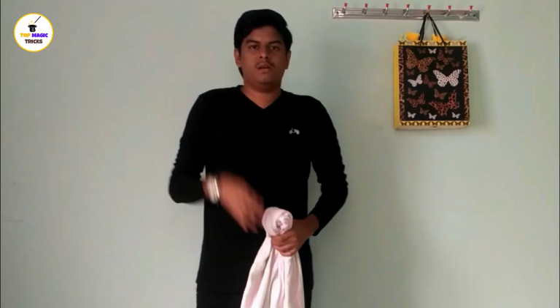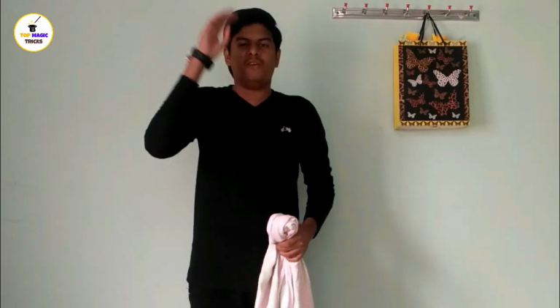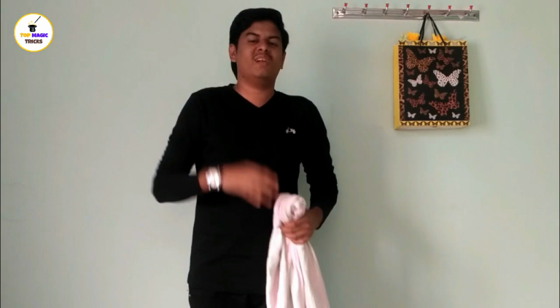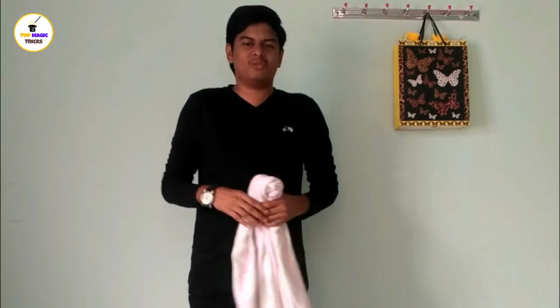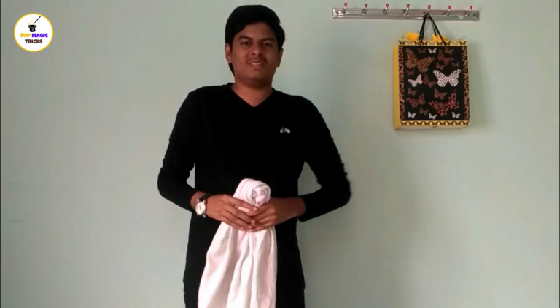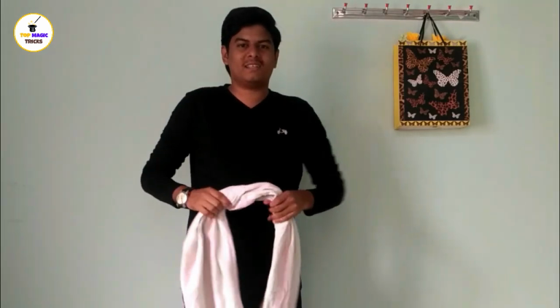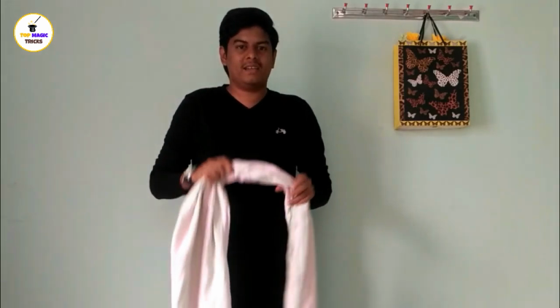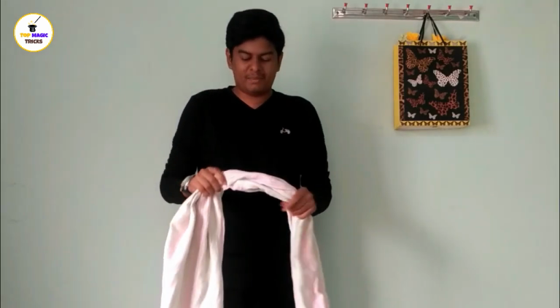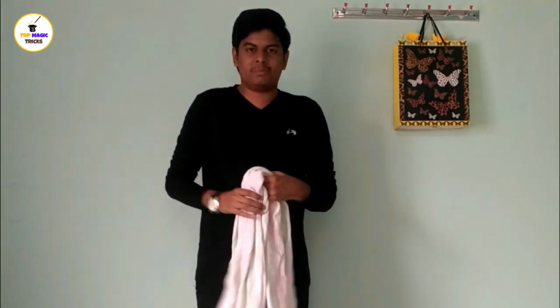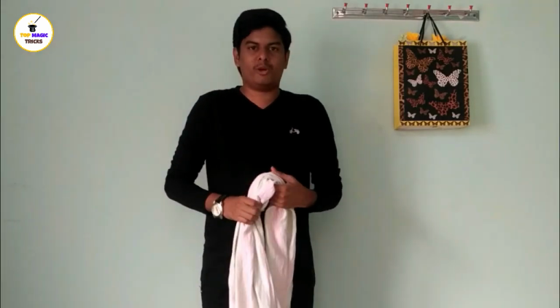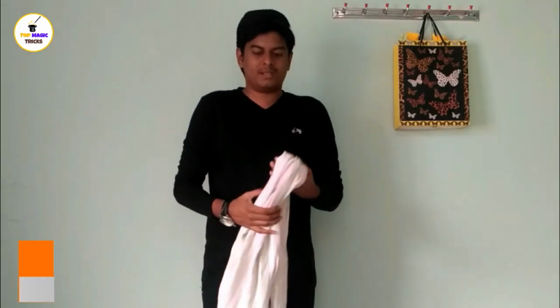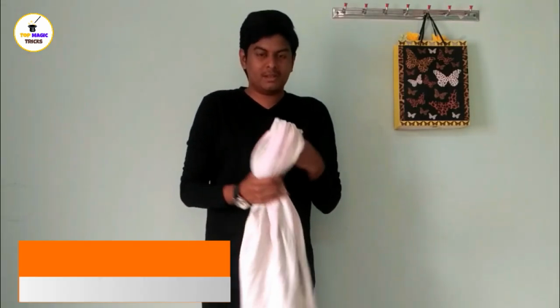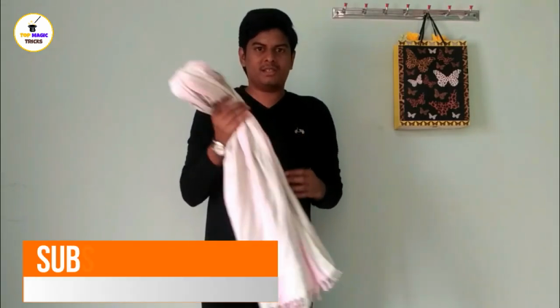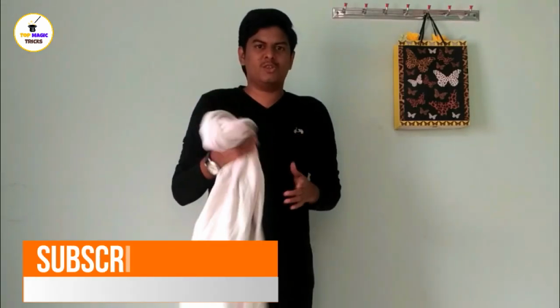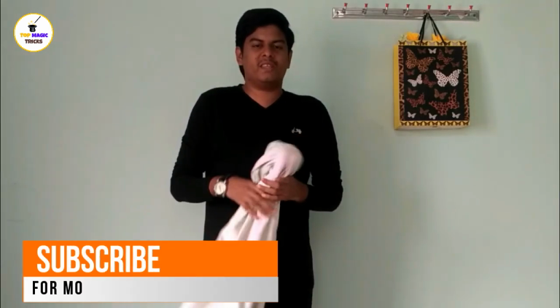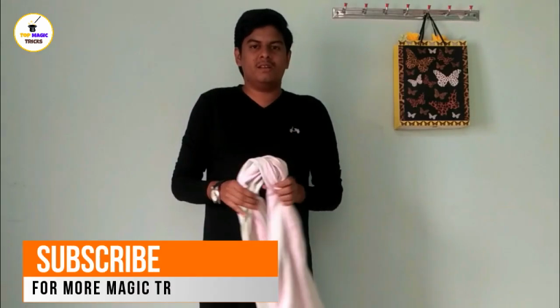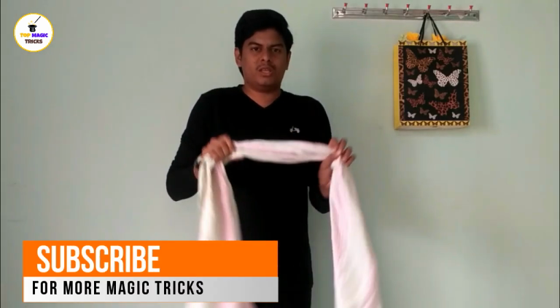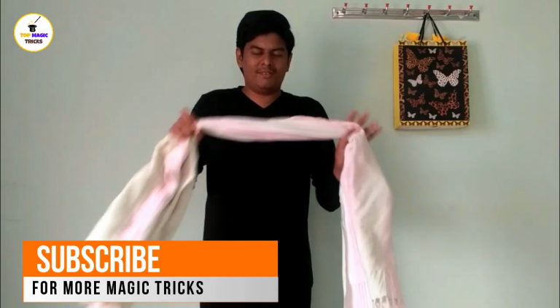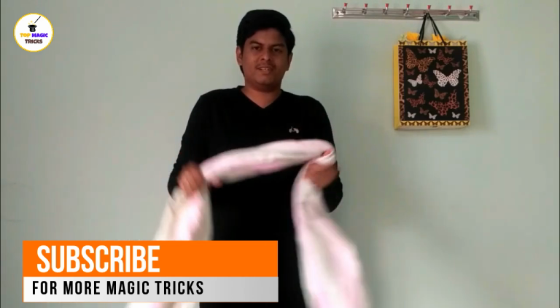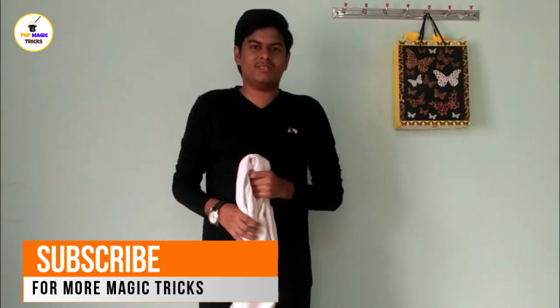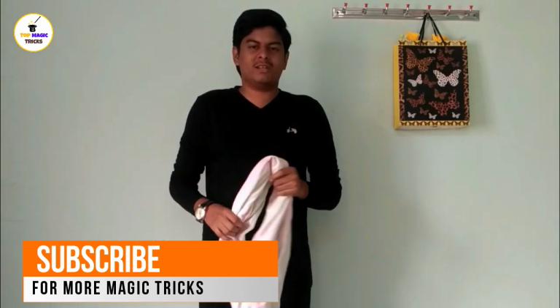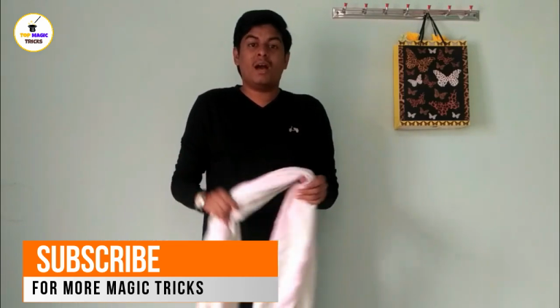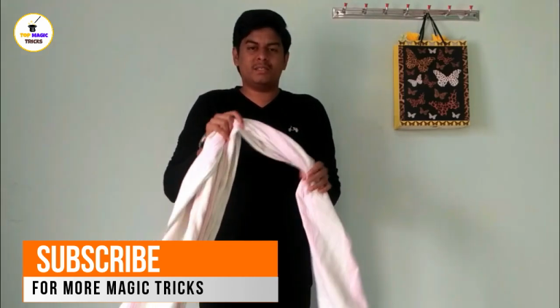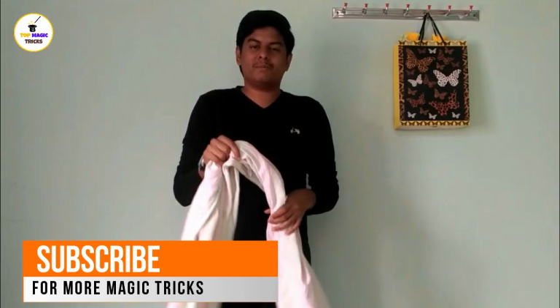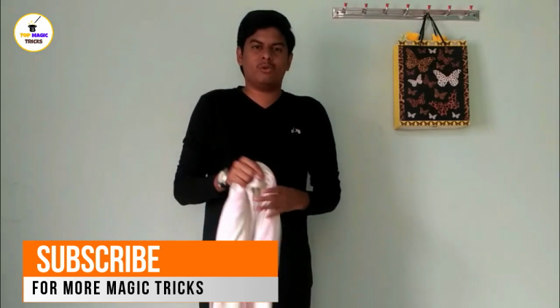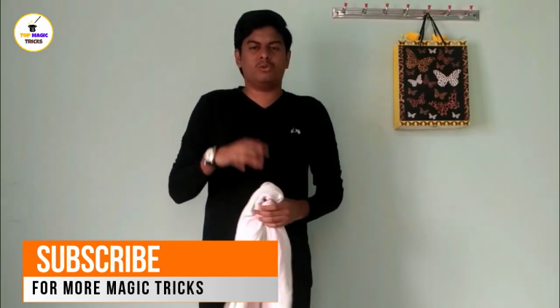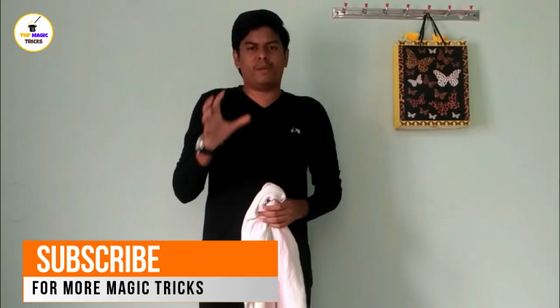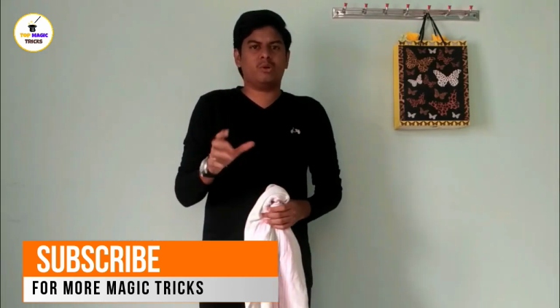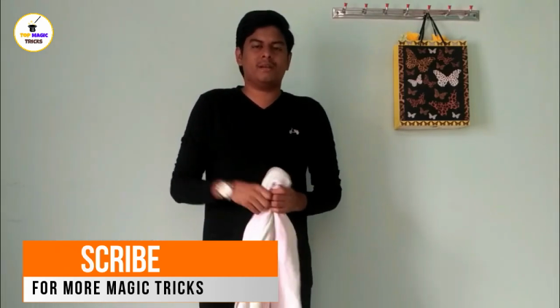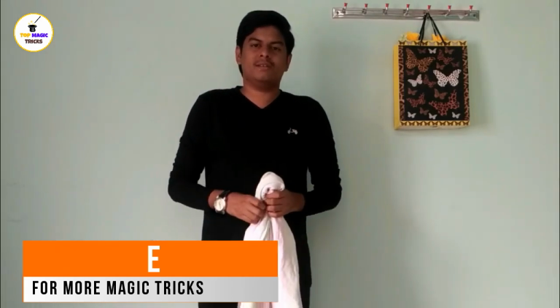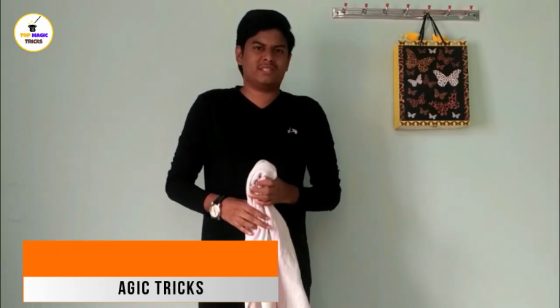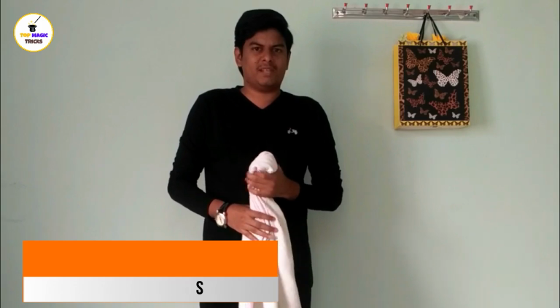Hi friends, welcome to TopMagic Trades. I am using the tower — that's the tower engine. Let's start the magic.